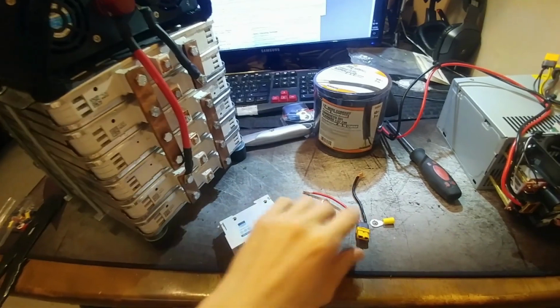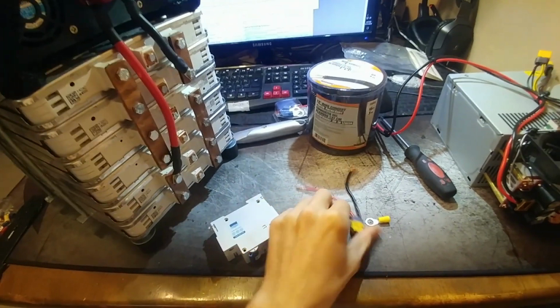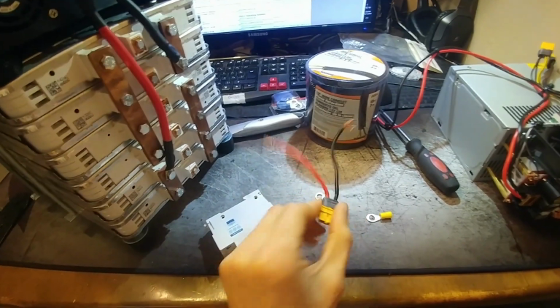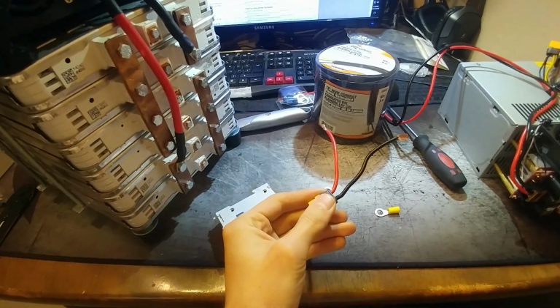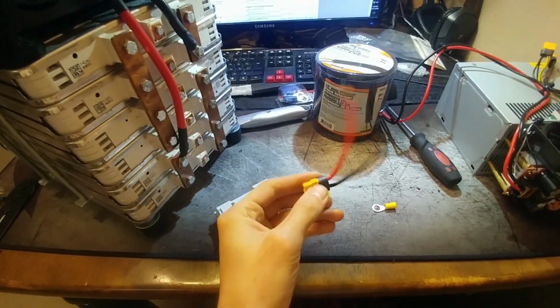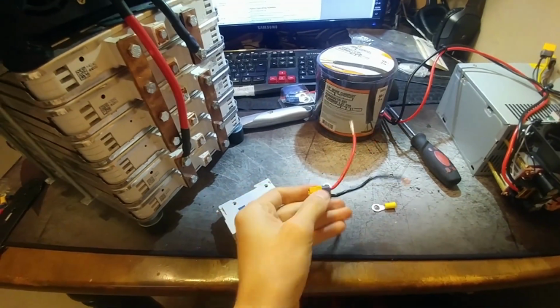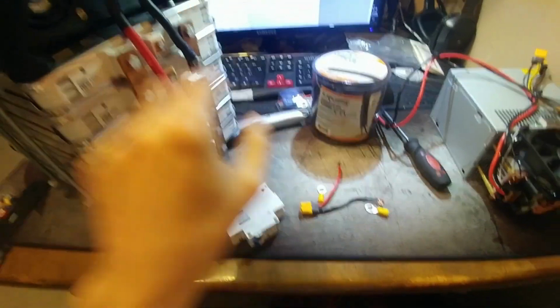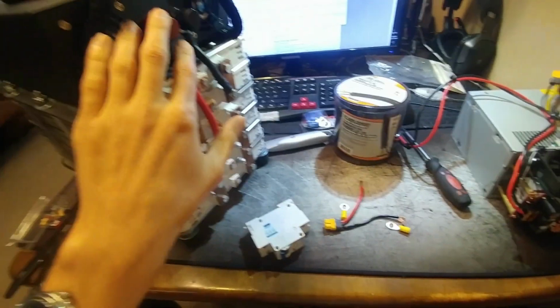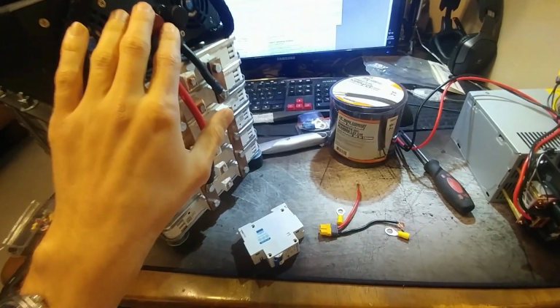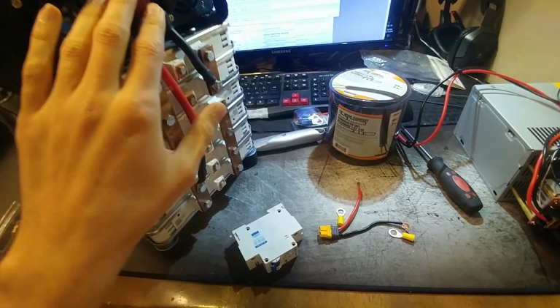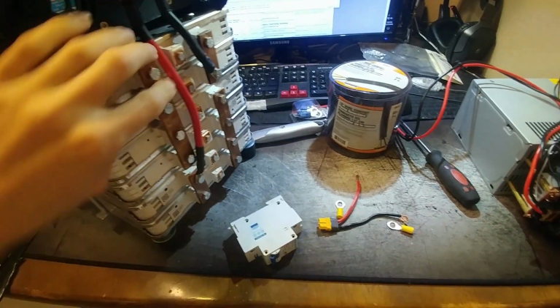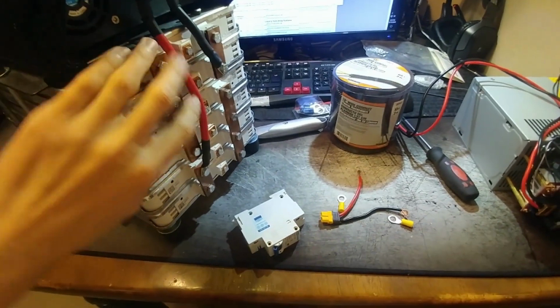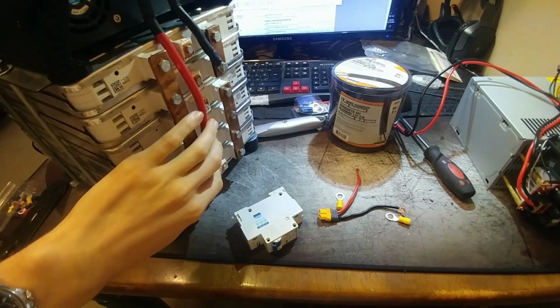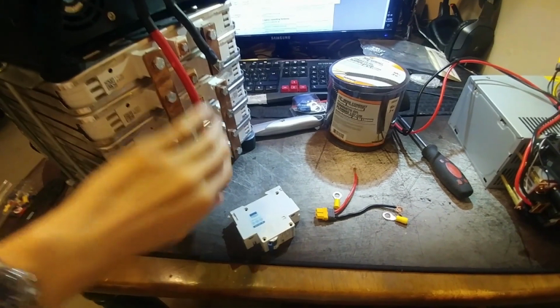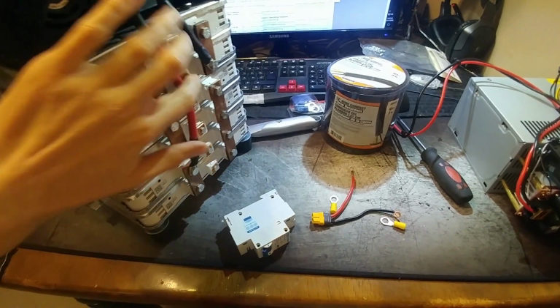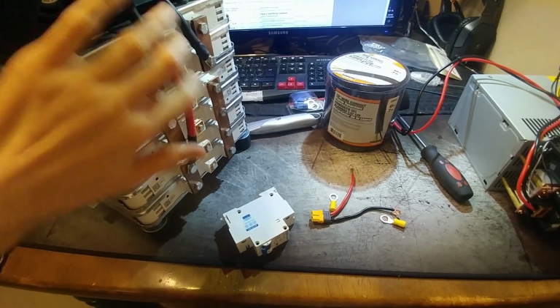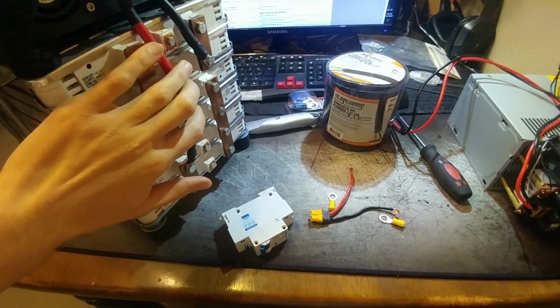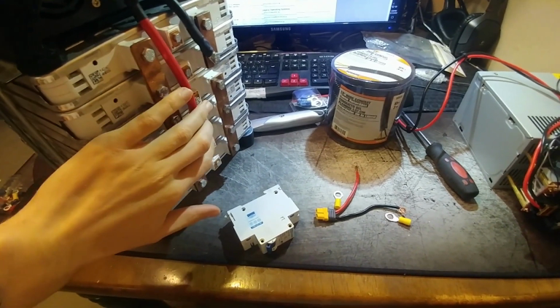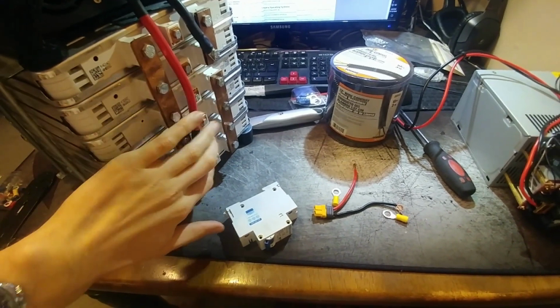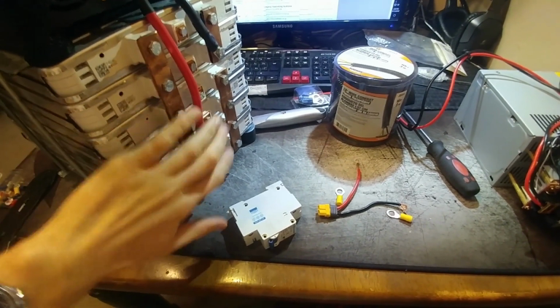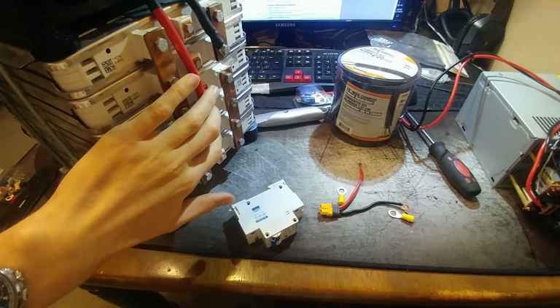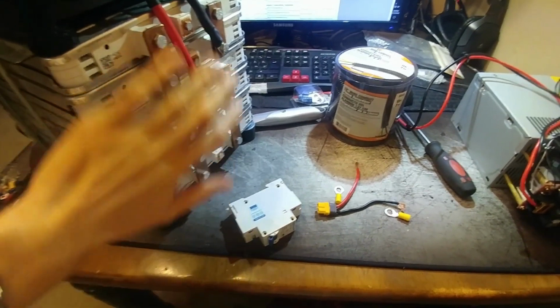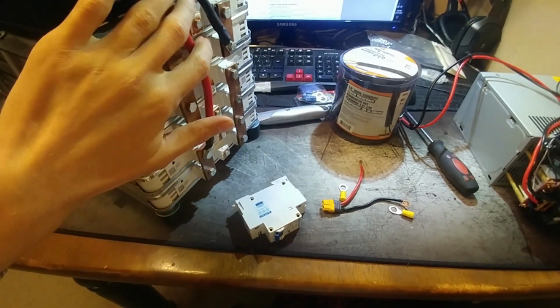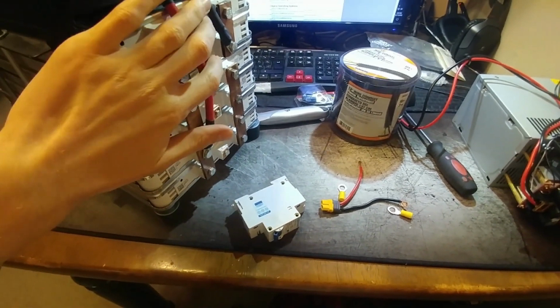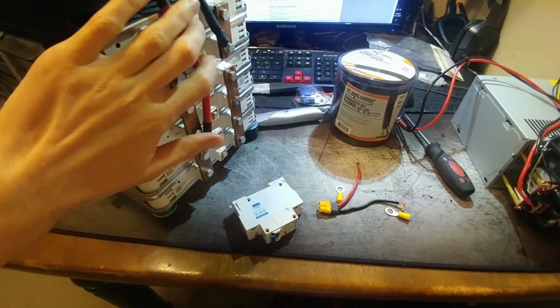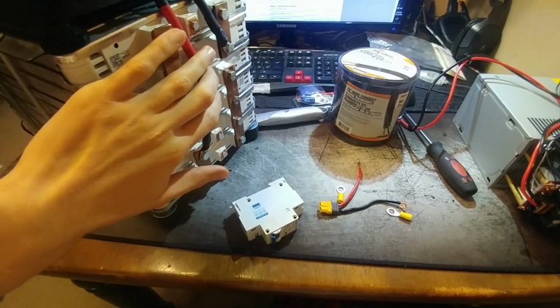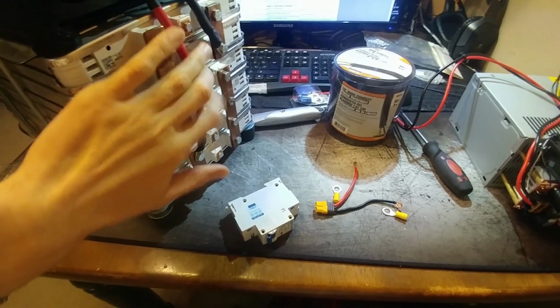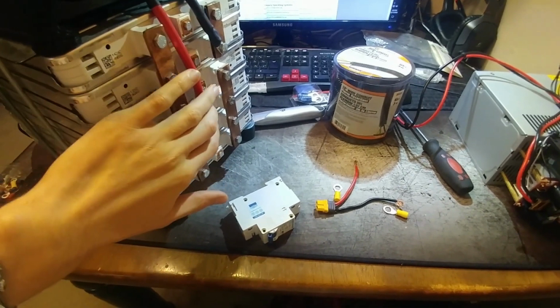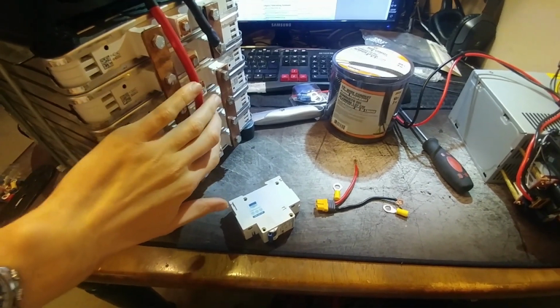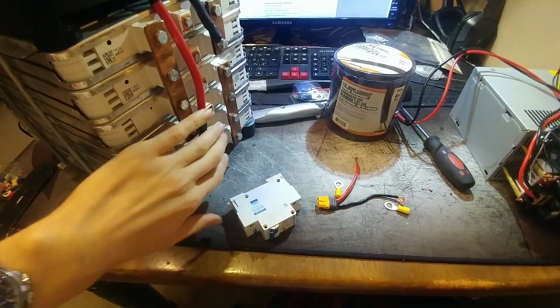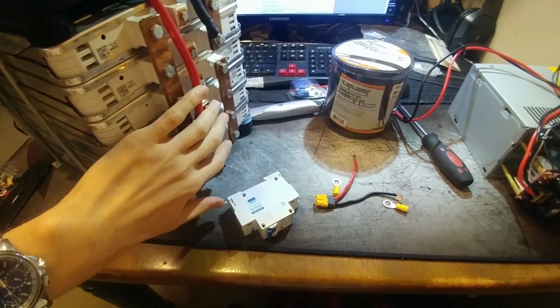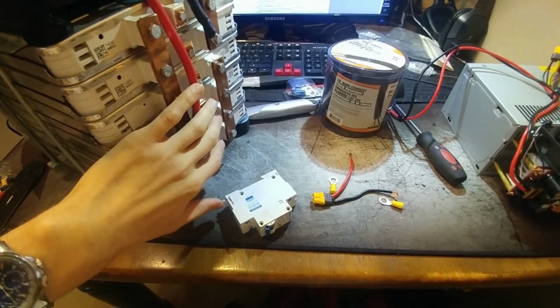I'll also install this charging cable so it's easily charged. And cover up these bus bars and put in the equalizing wires right here, so the two modules stay equalized — every two modules will stay equalized.